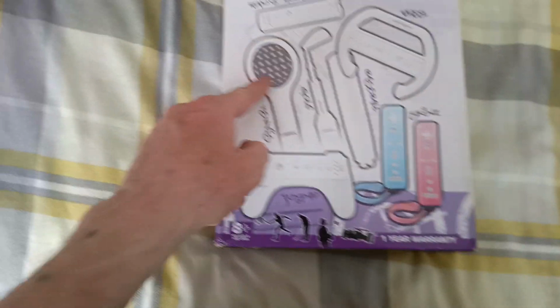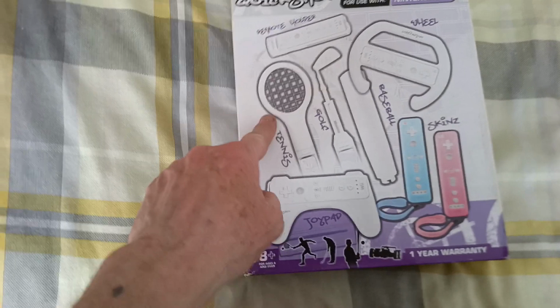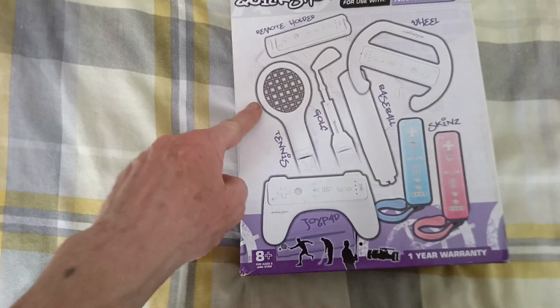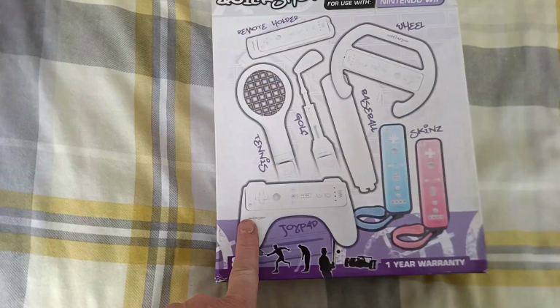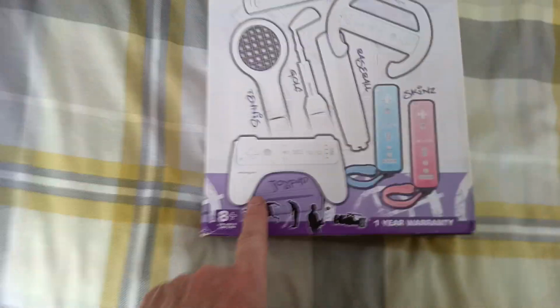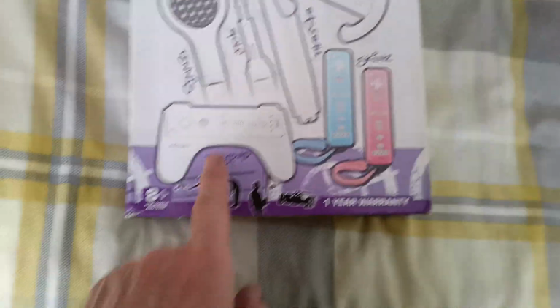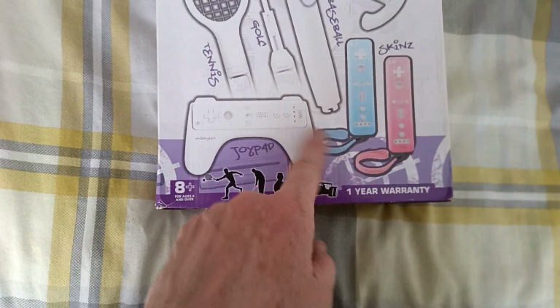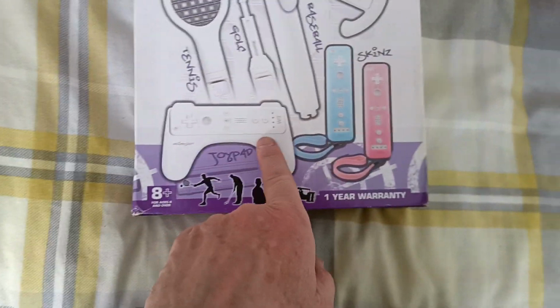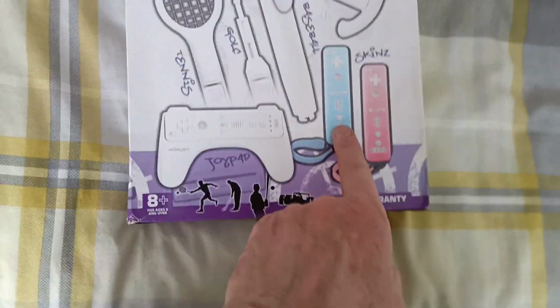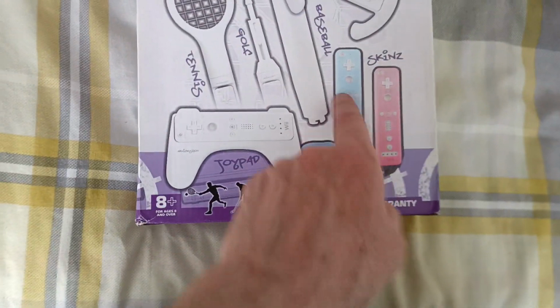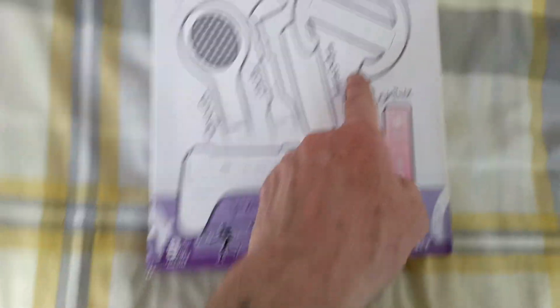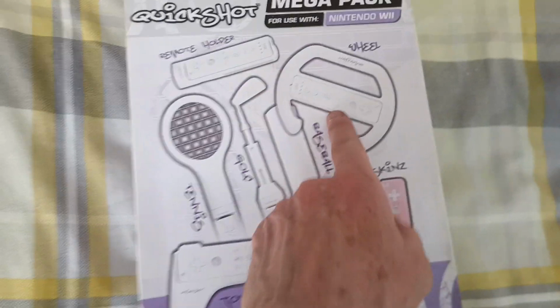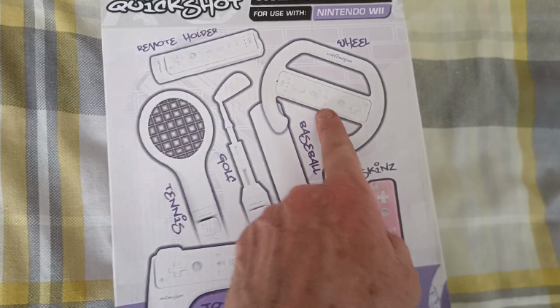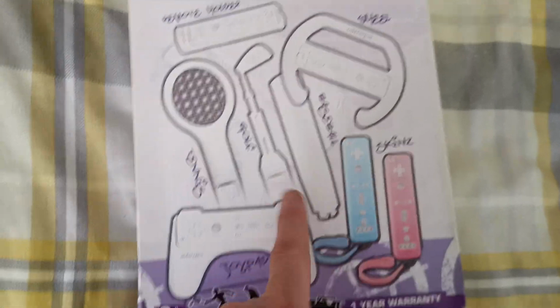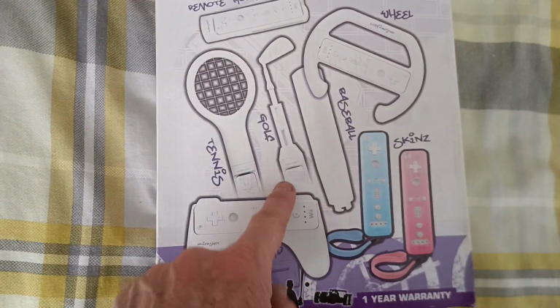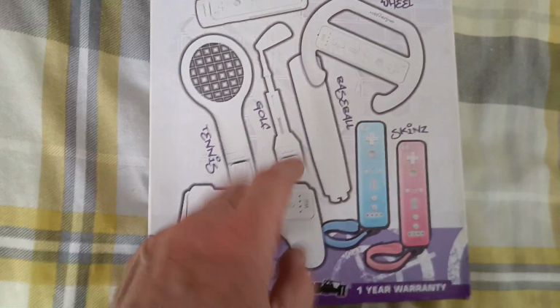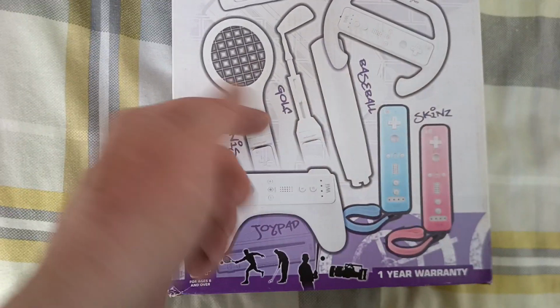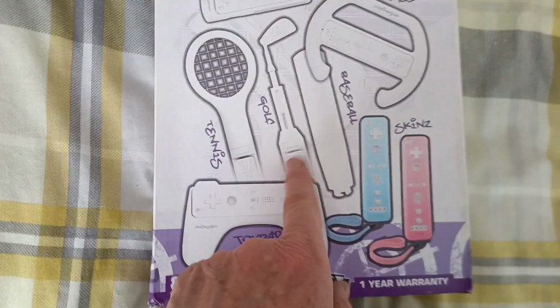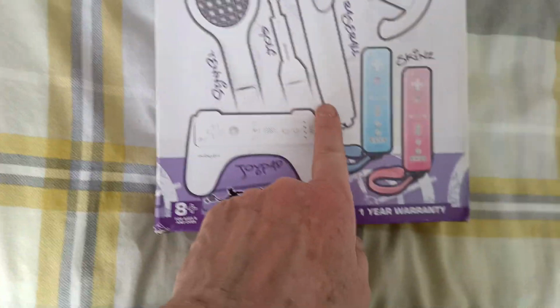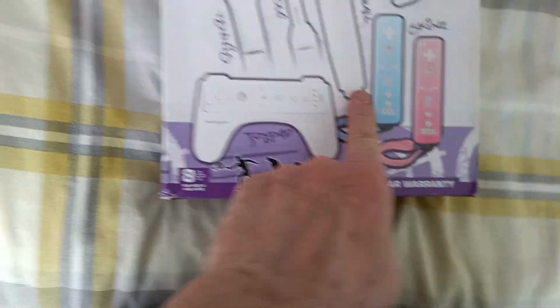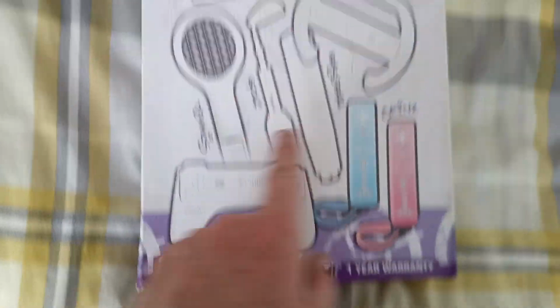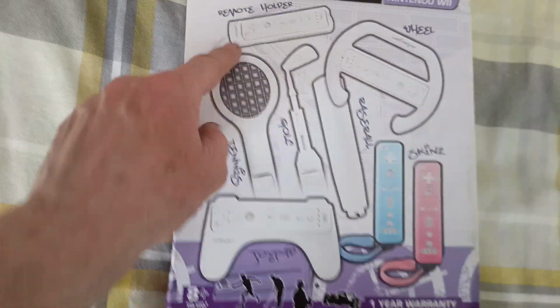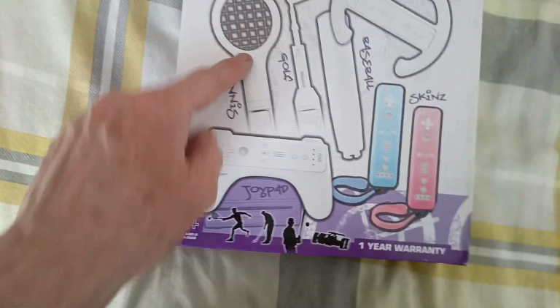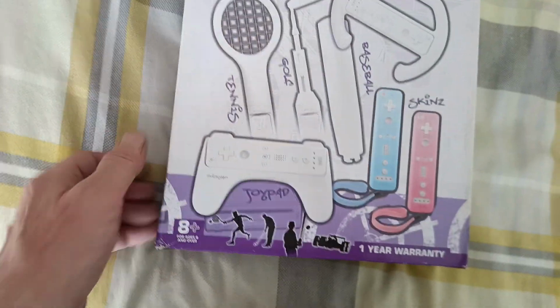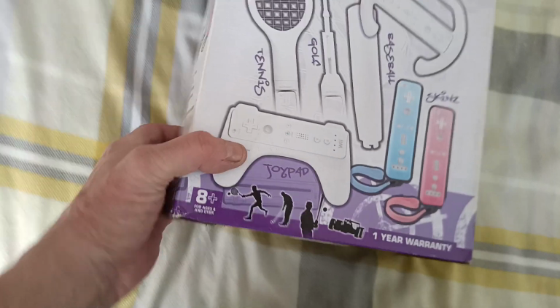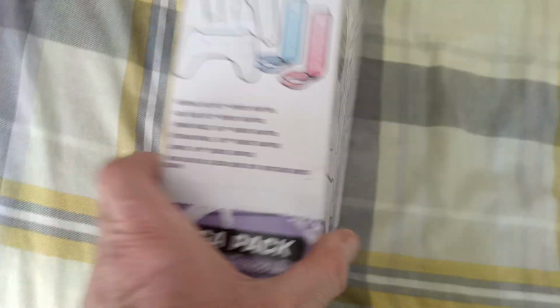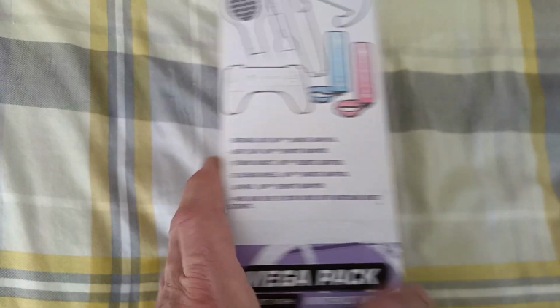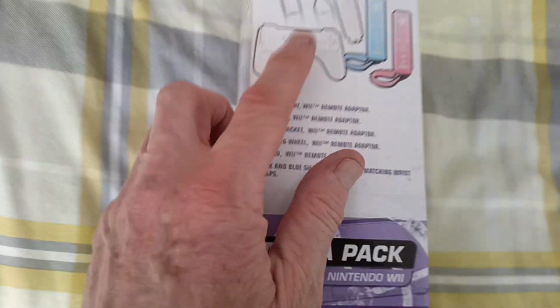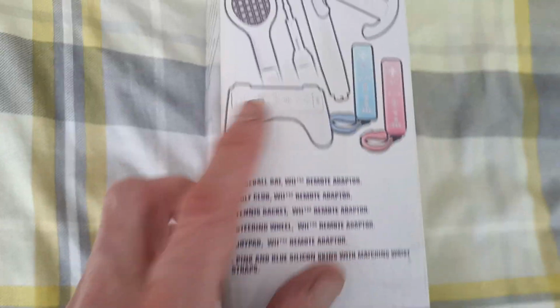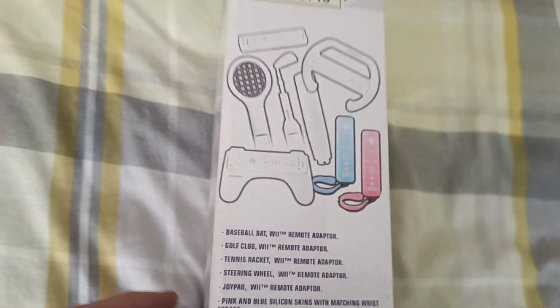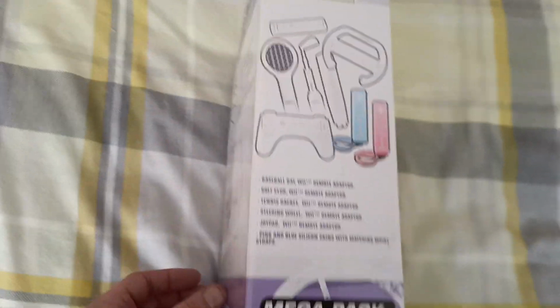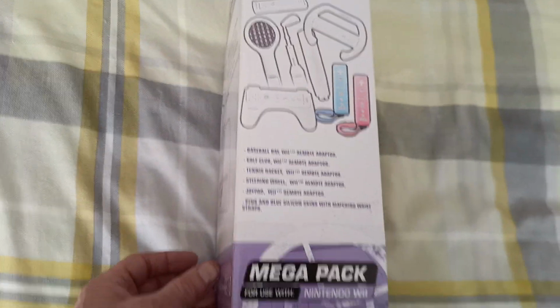It comes with the wheelie mode, the steering wheel, and a golf club, and a baseball bat, and a tennis racket. Let's see what it comes with.